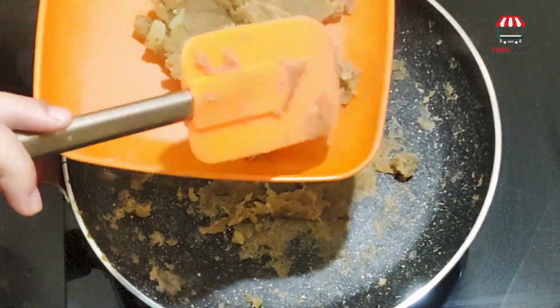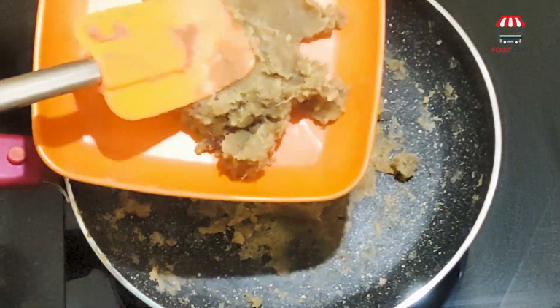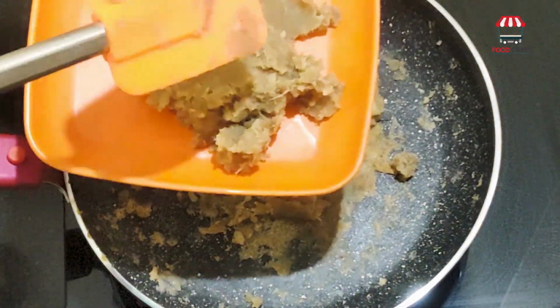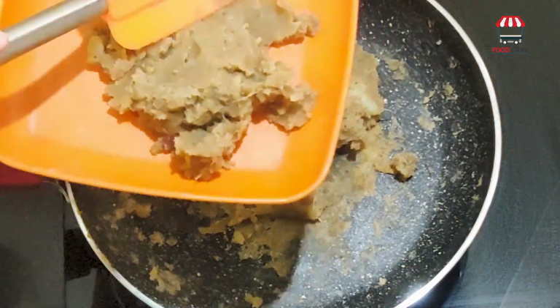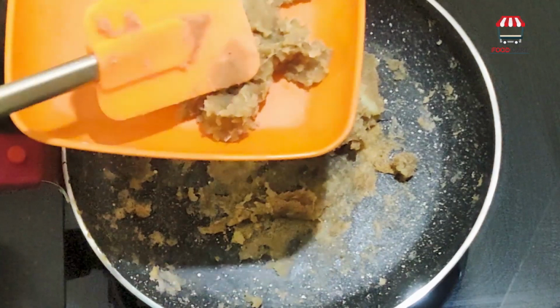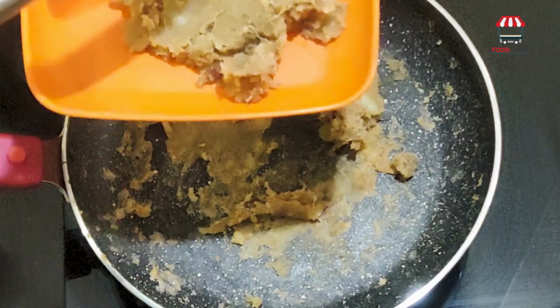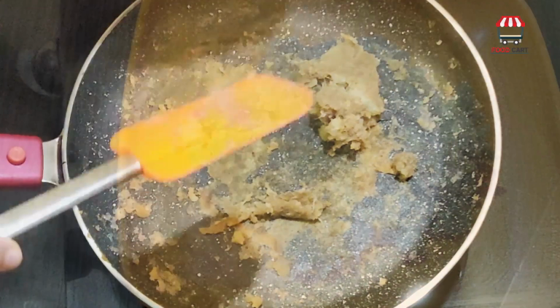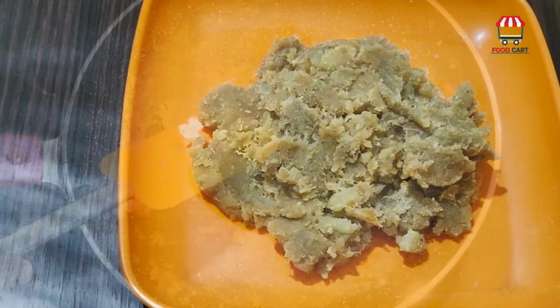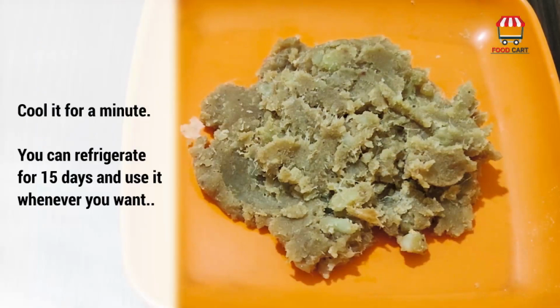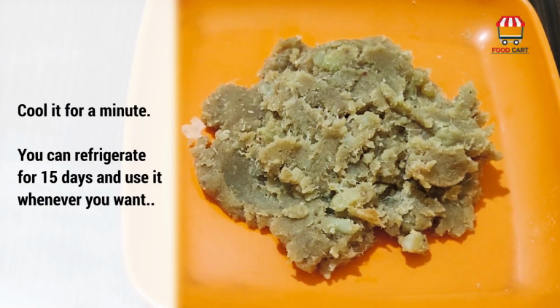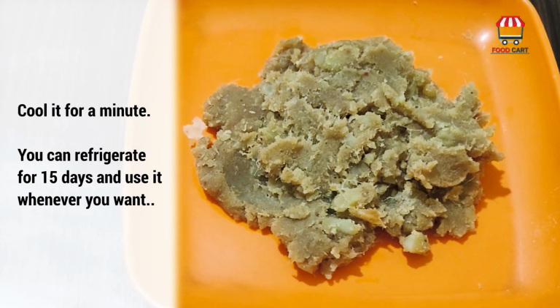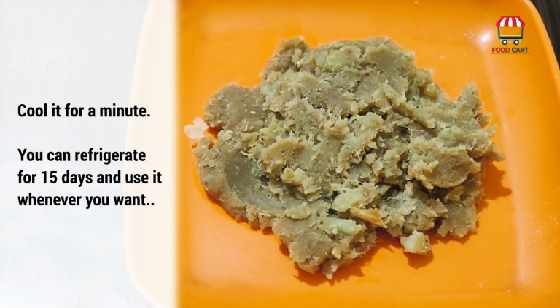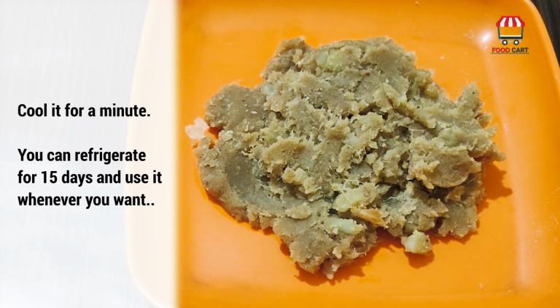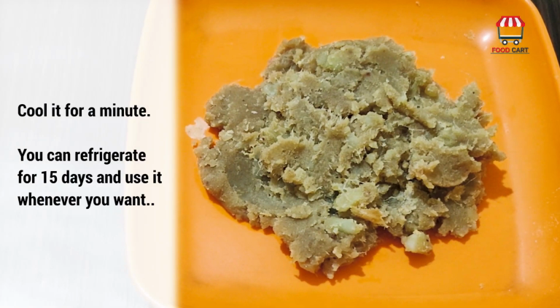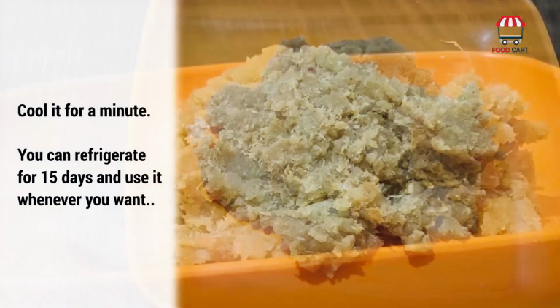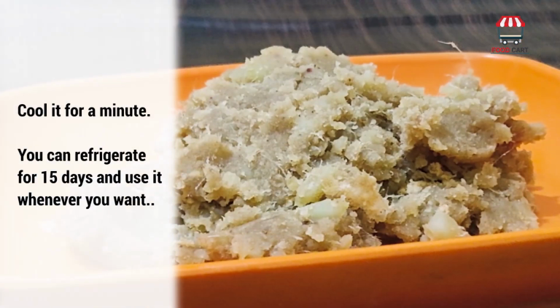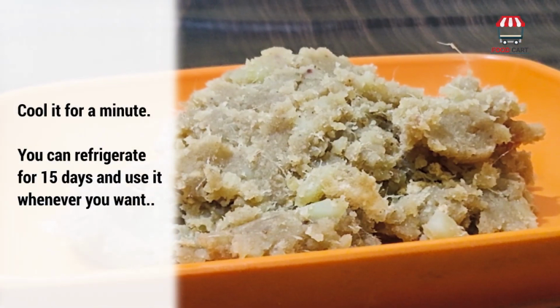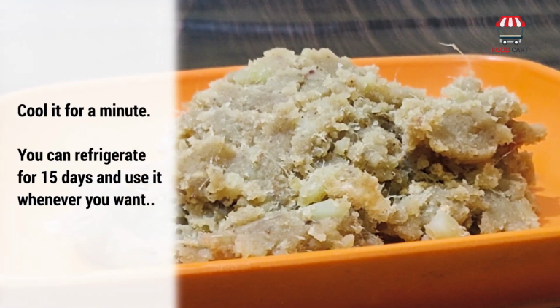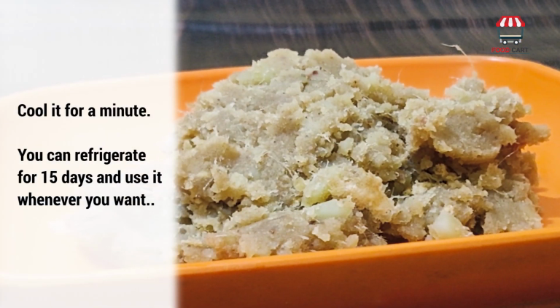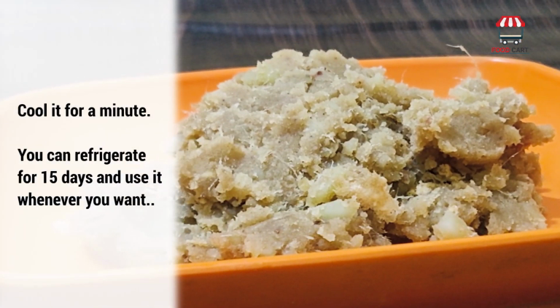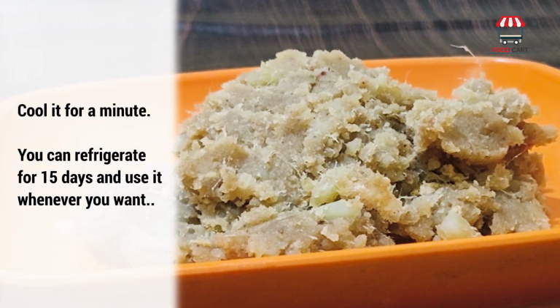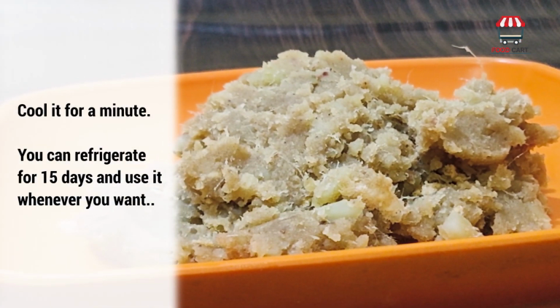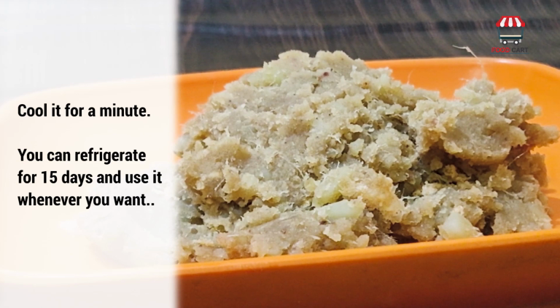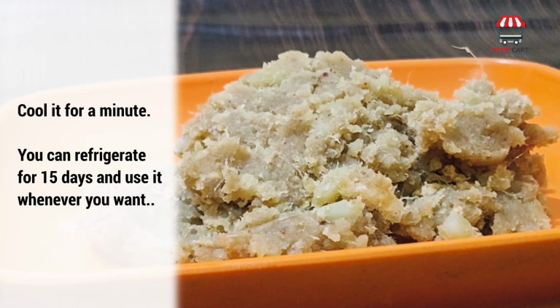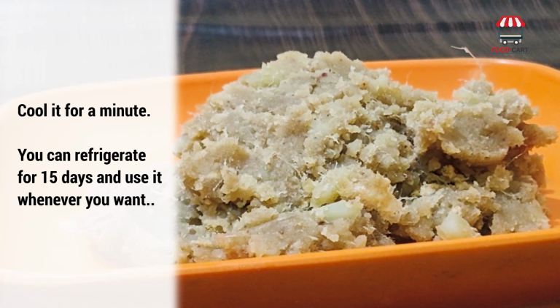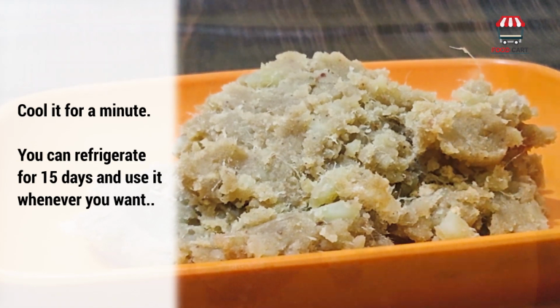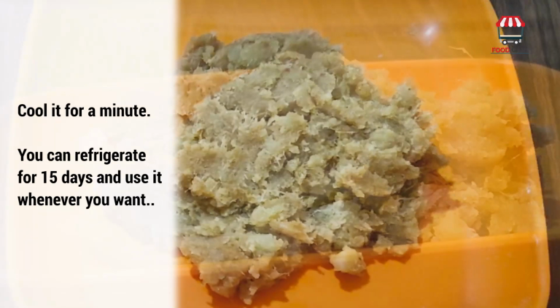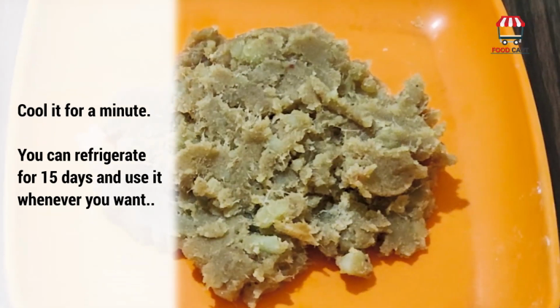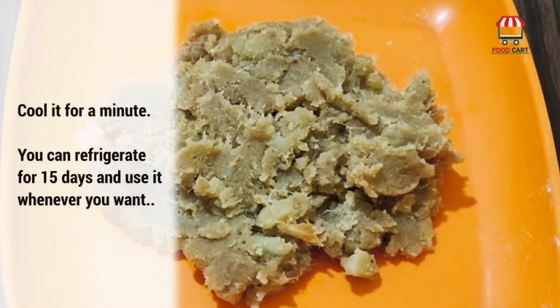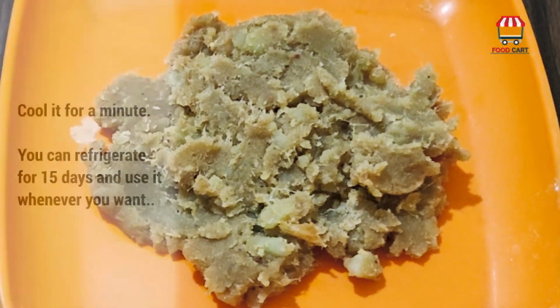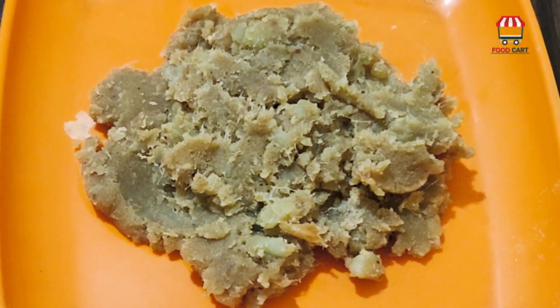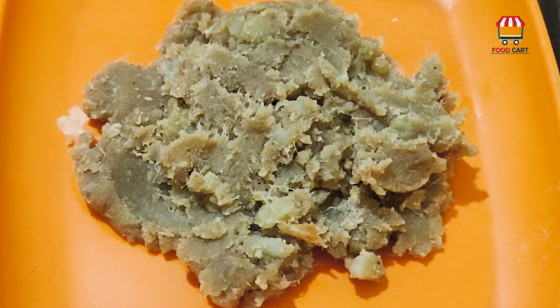Keep it aside and let it cool for a minute. You can refrigerate it for 15 days and use it whenever you want.